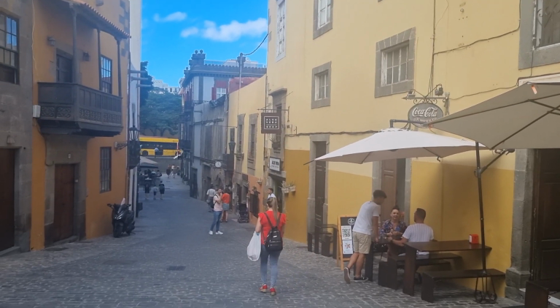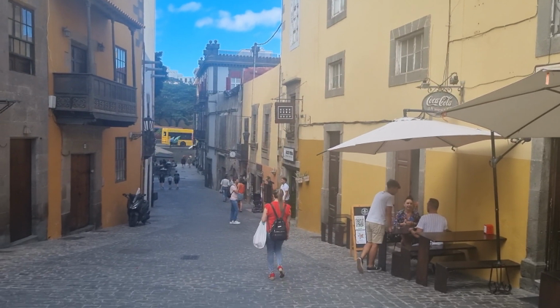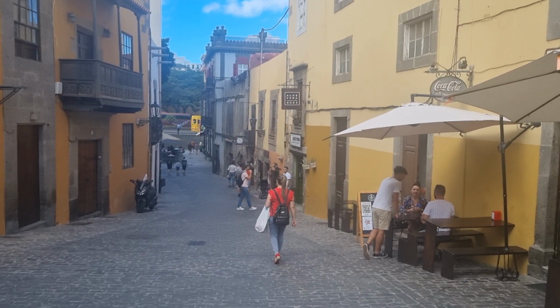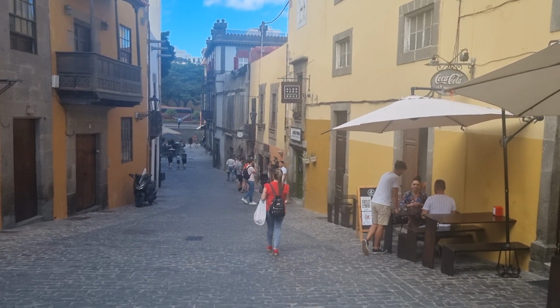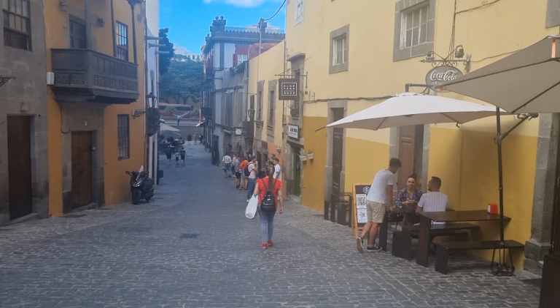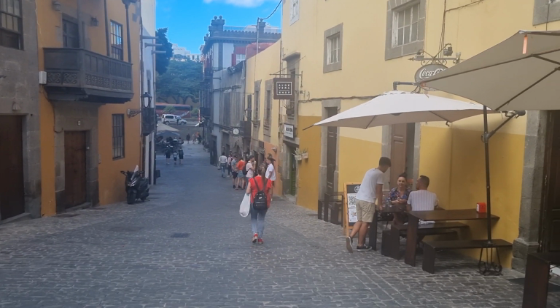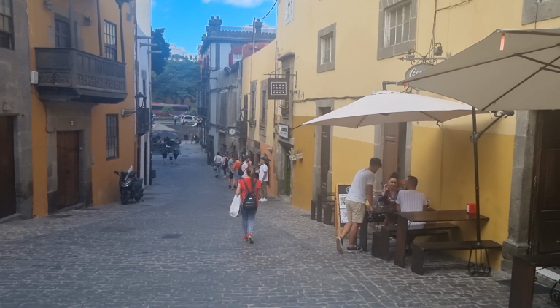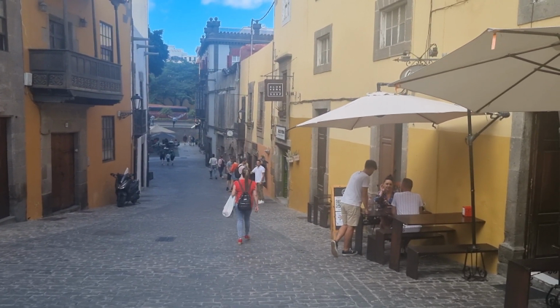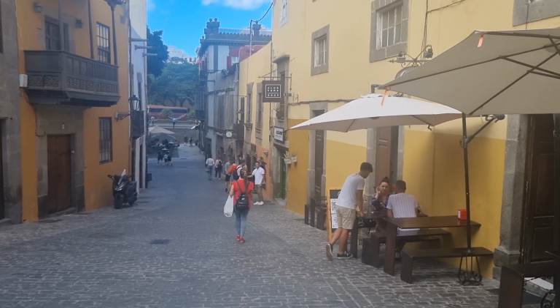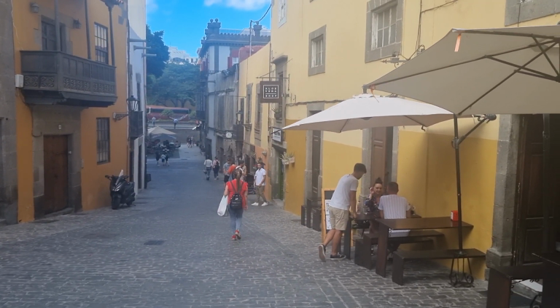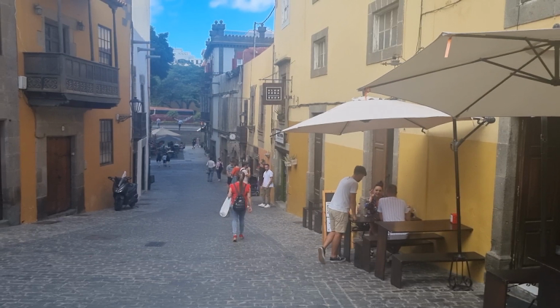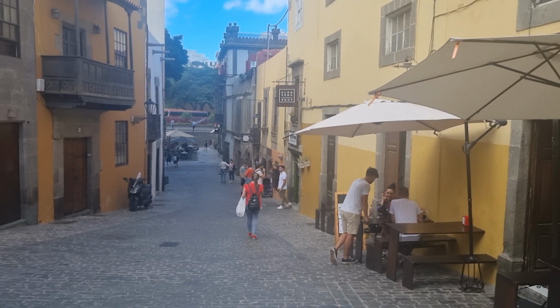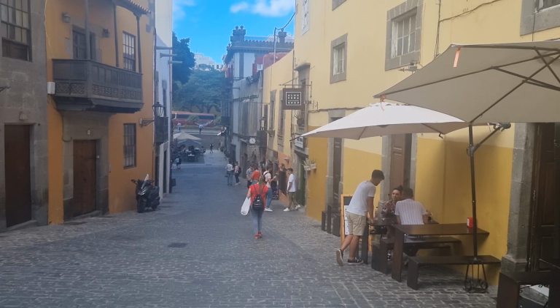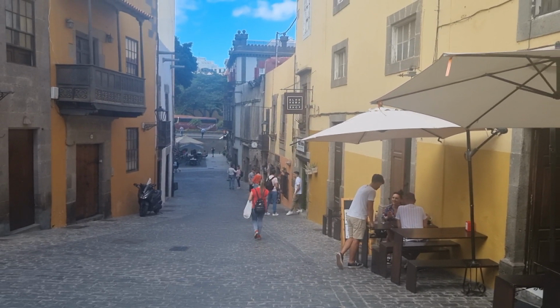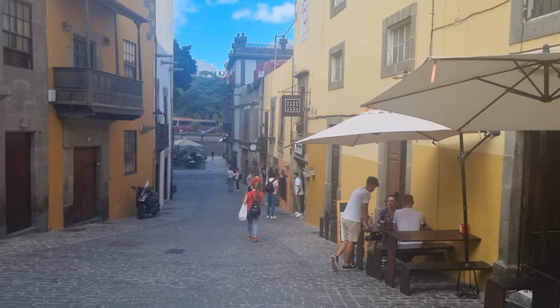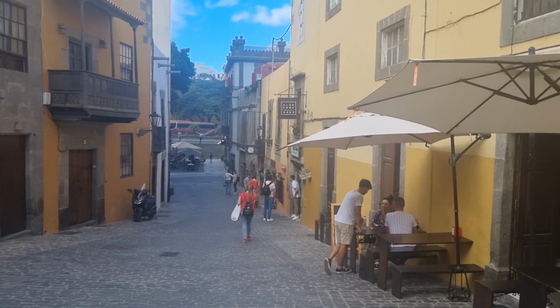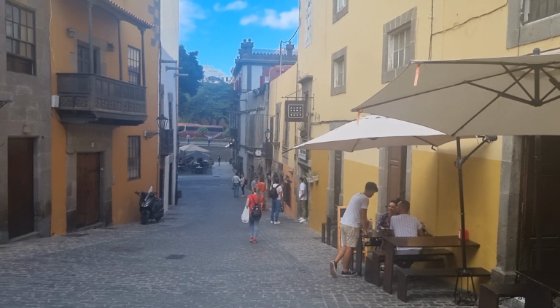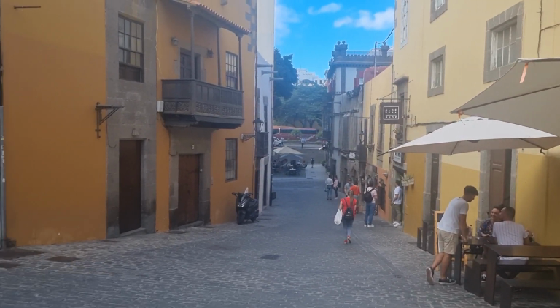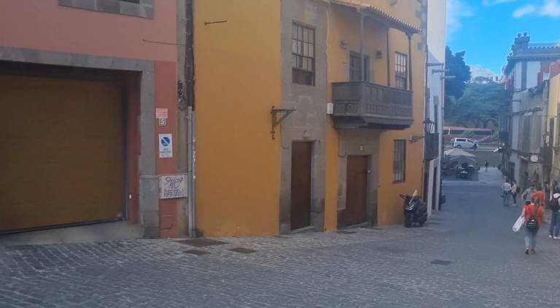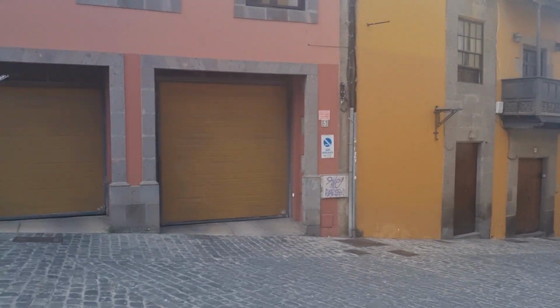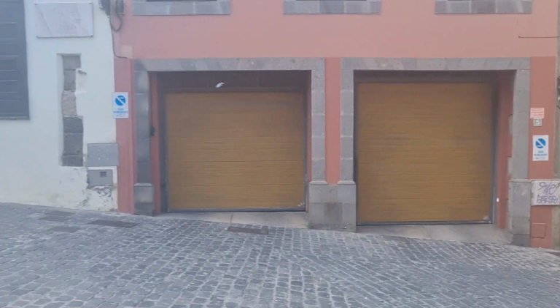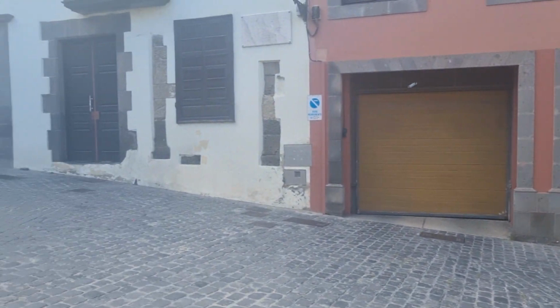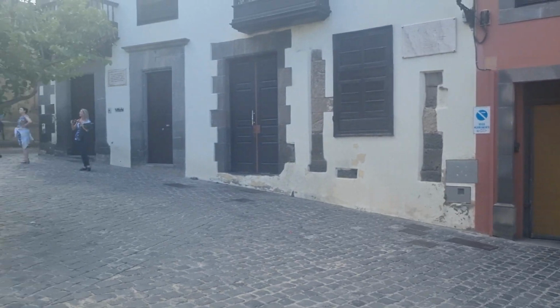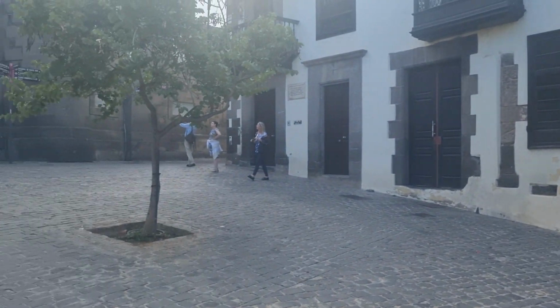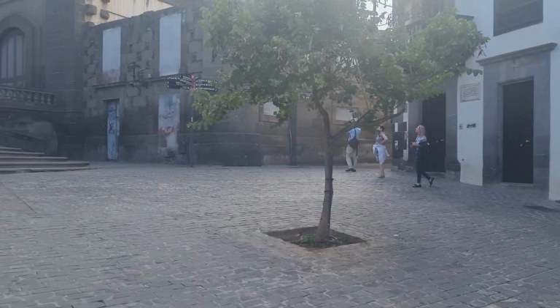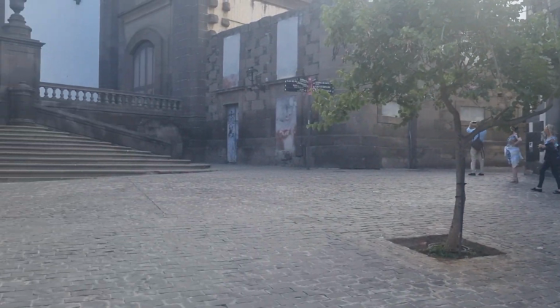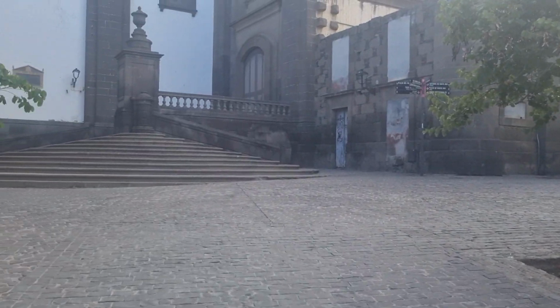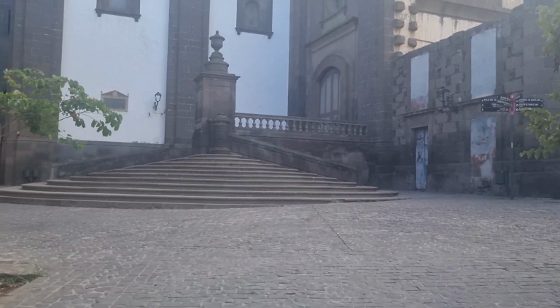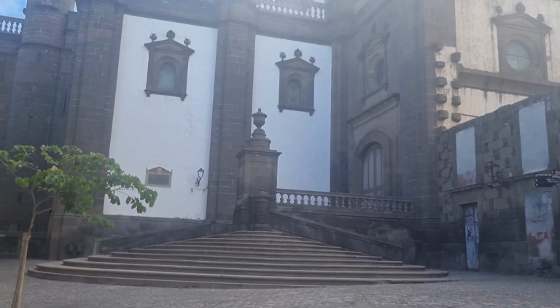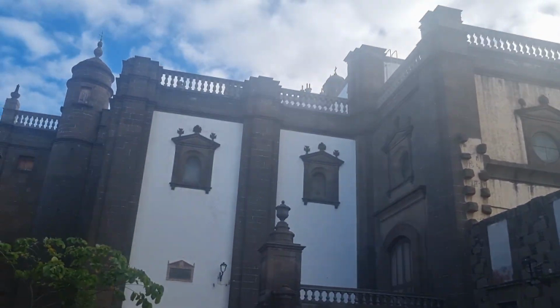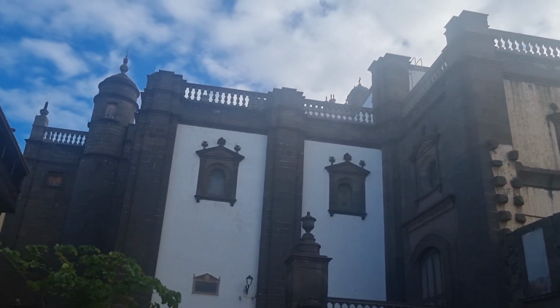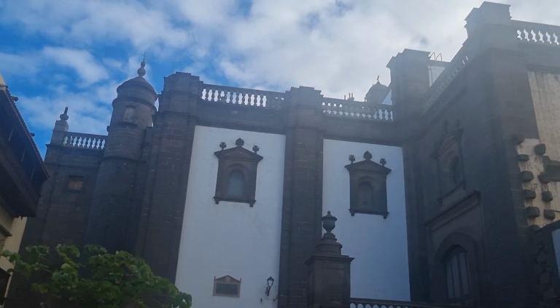Welcome again viewers. Still in Las Palmas Old Town, Gran Canaria. It is lovely here. Let's take a walk down here and check out some of the buildings — they're very impressive, aren't they?